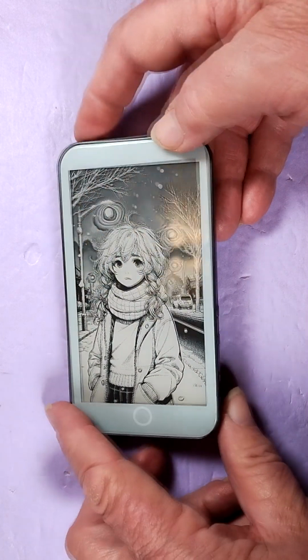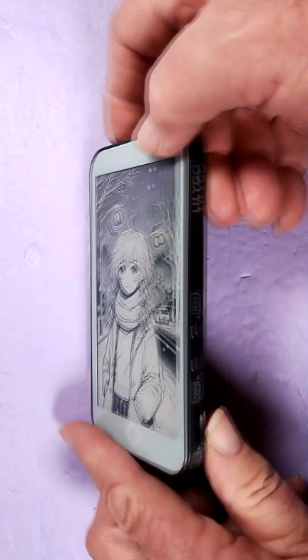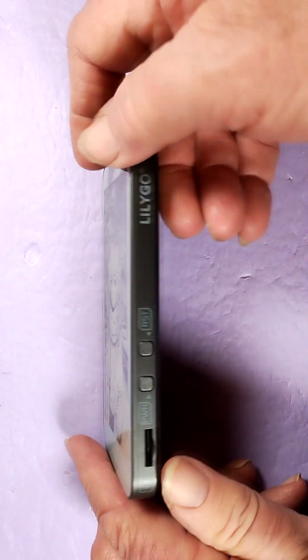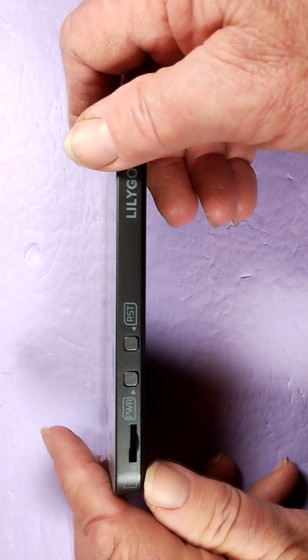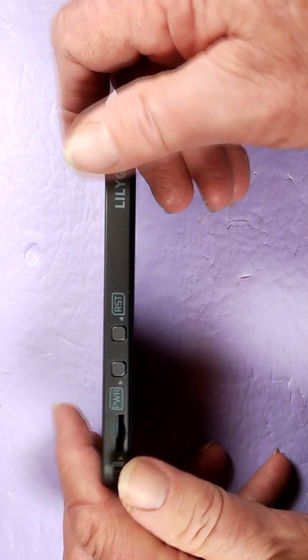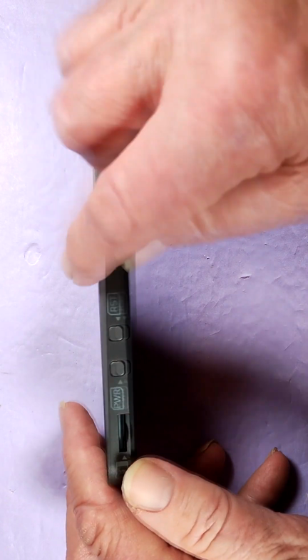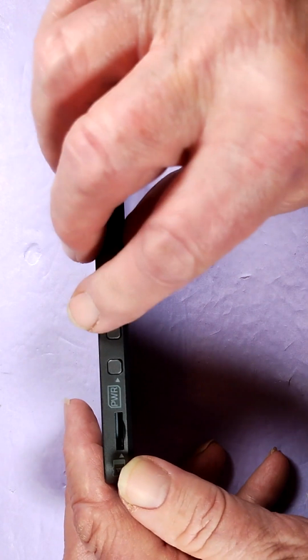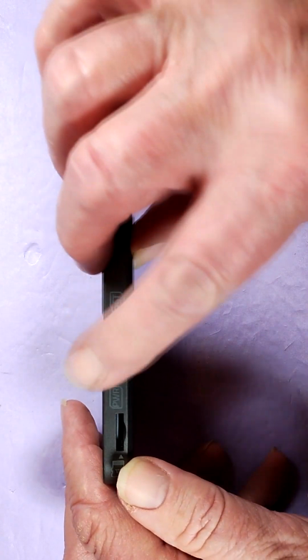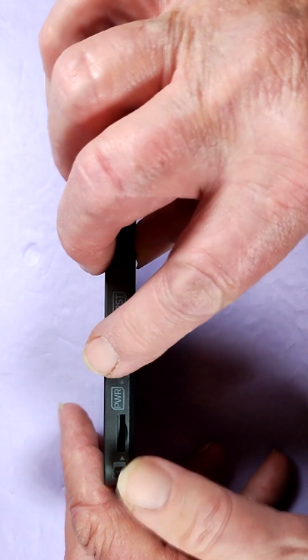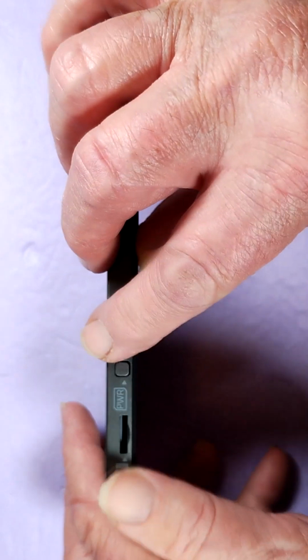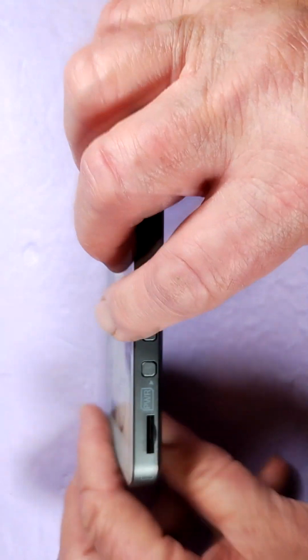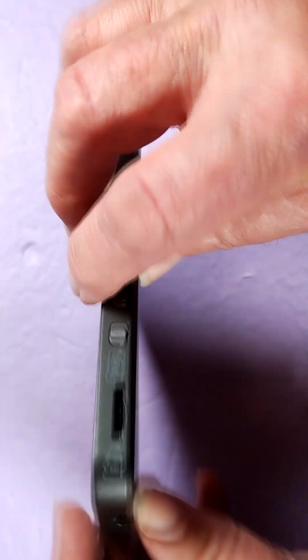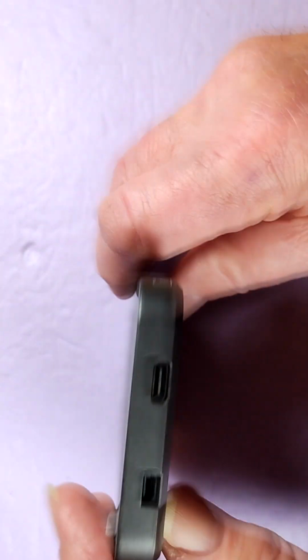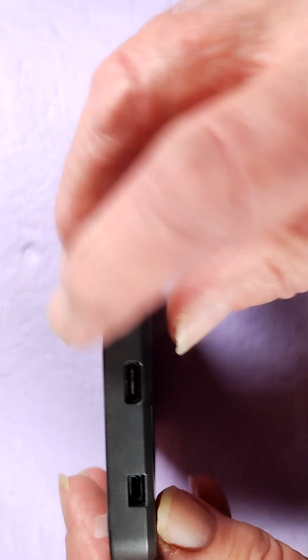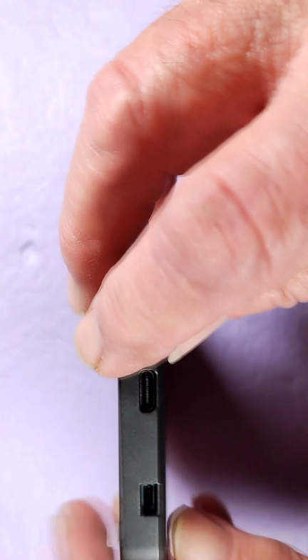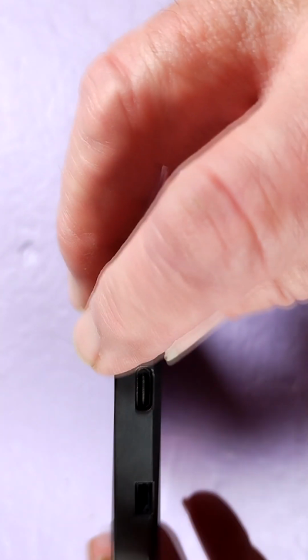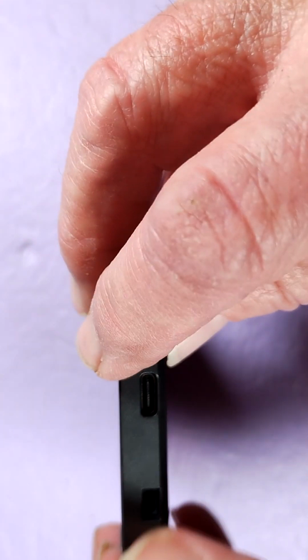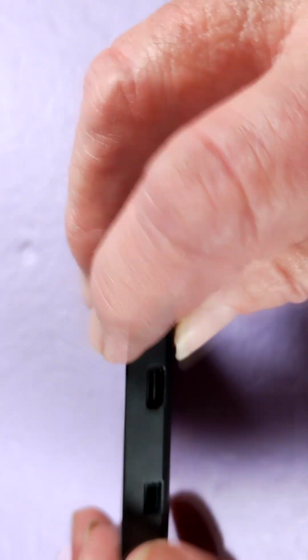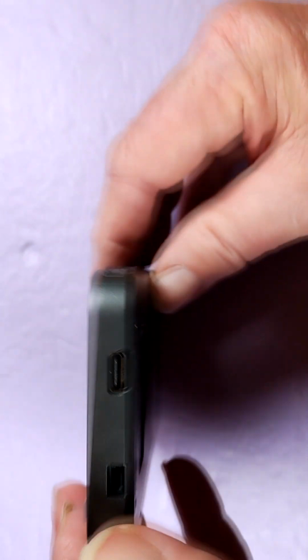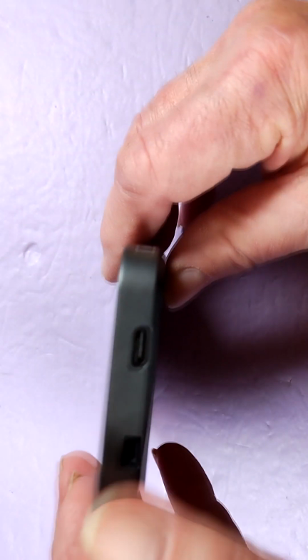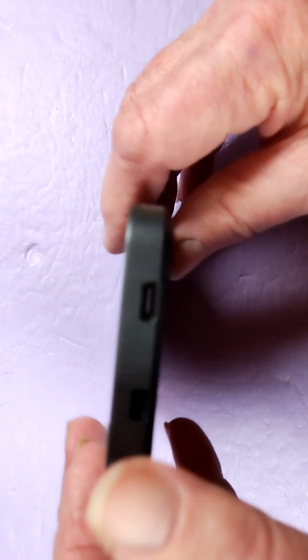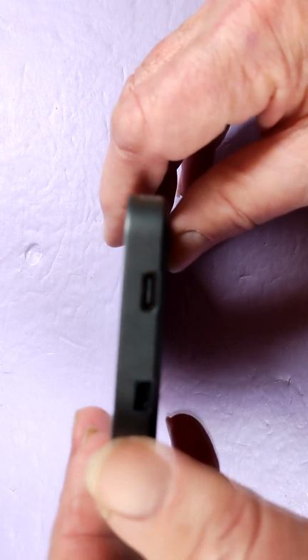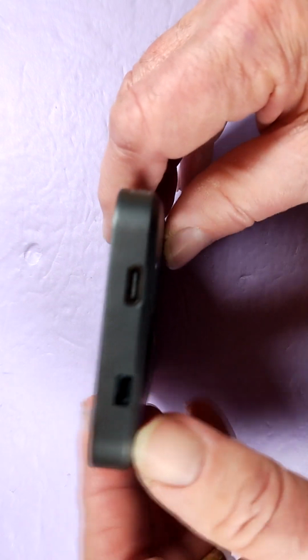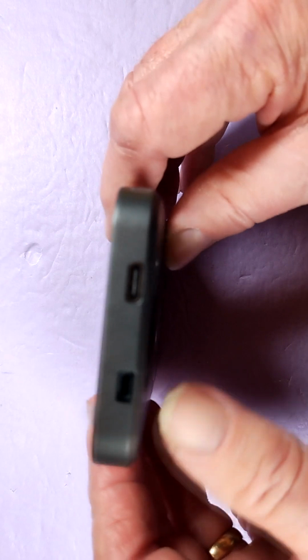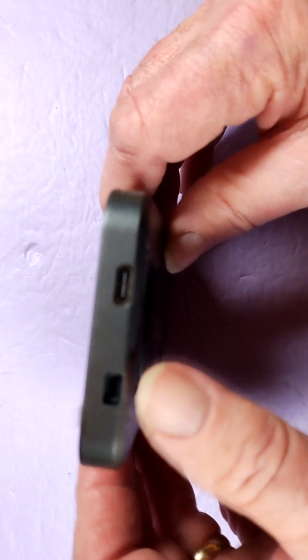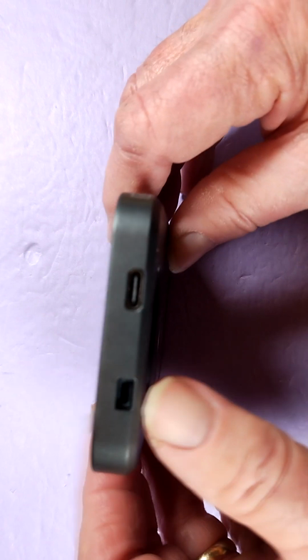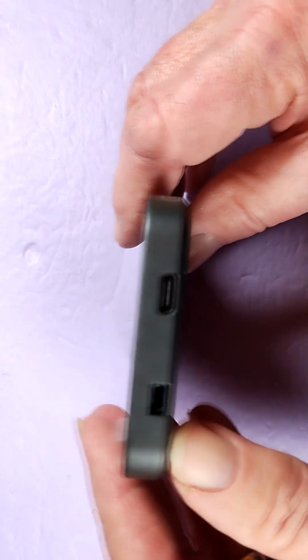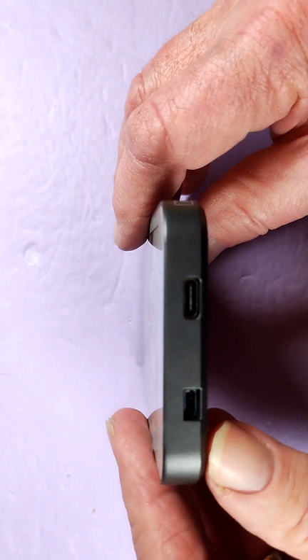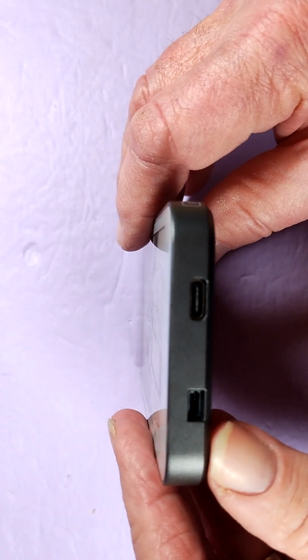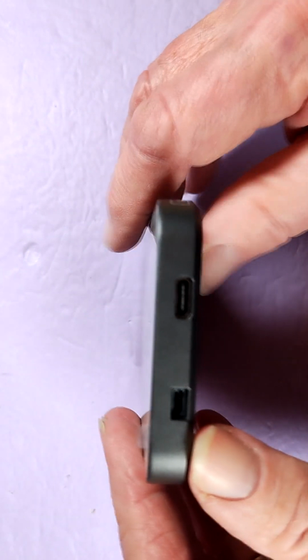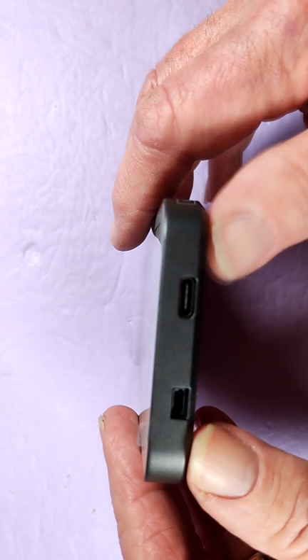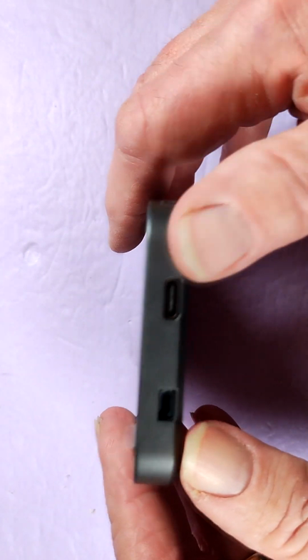The 4.7 inch display has 16 gray levels, and it's driven by an ED047TC1 driver. Taking a closer look: you've got your reset, your power, and your TF card — they don't call that out at all. It looks like a small serial connector.